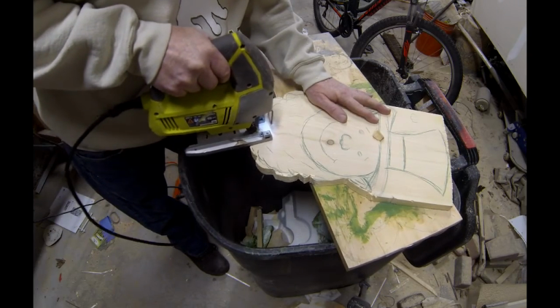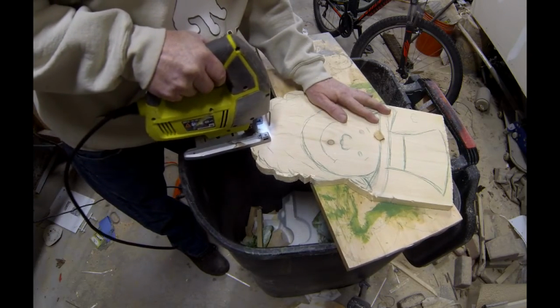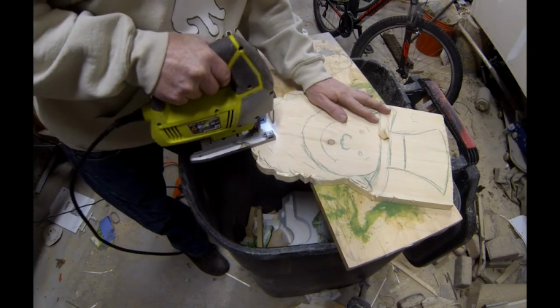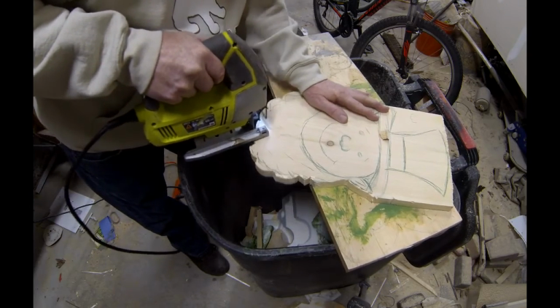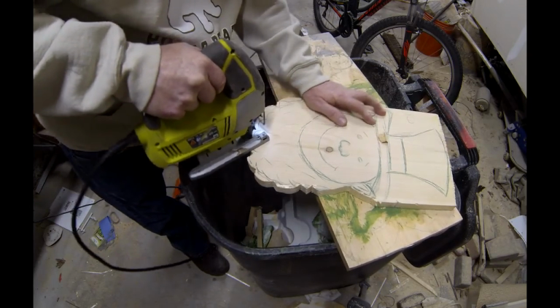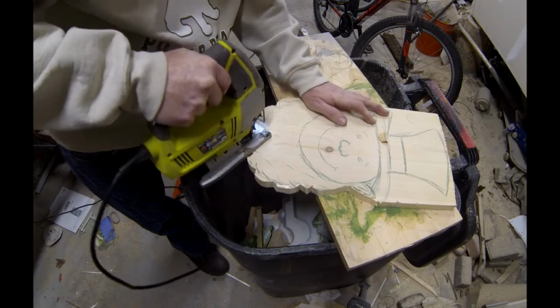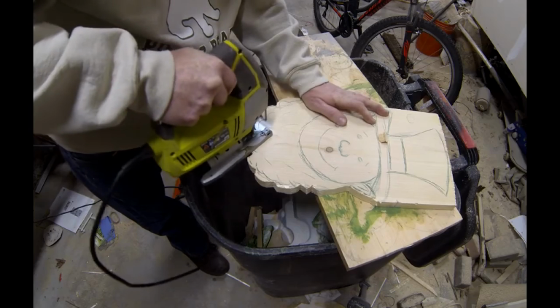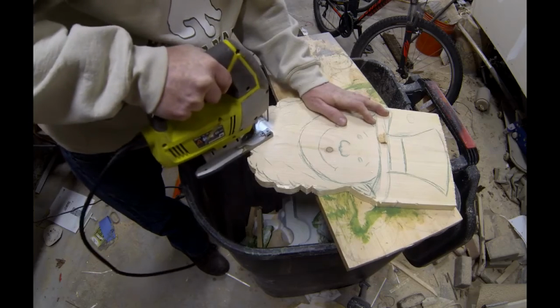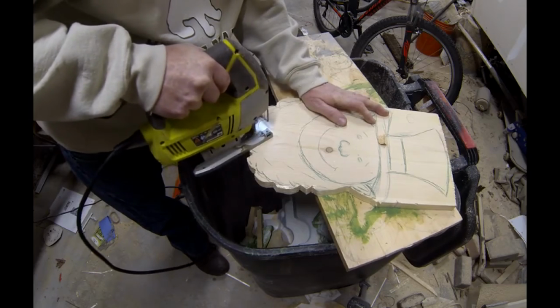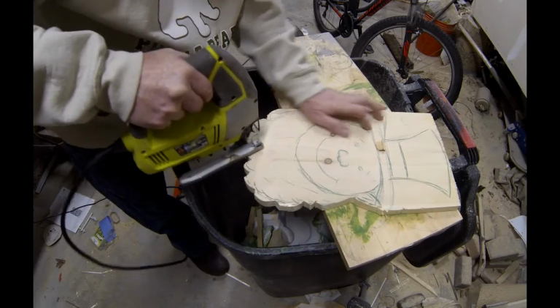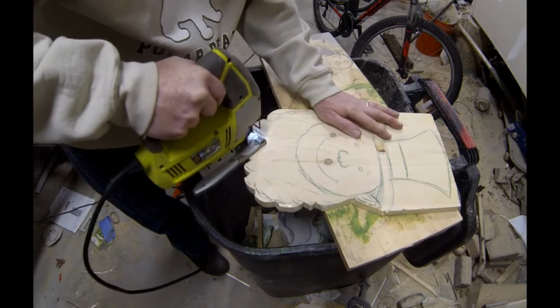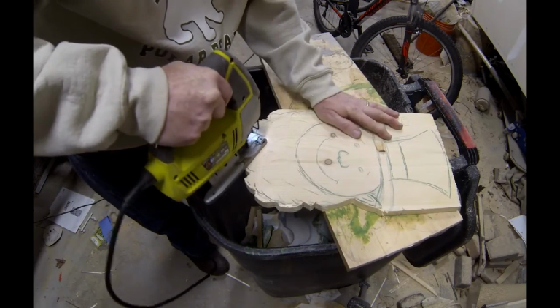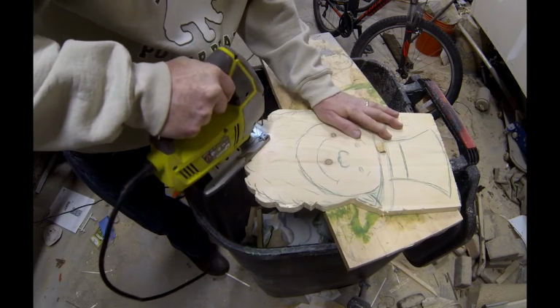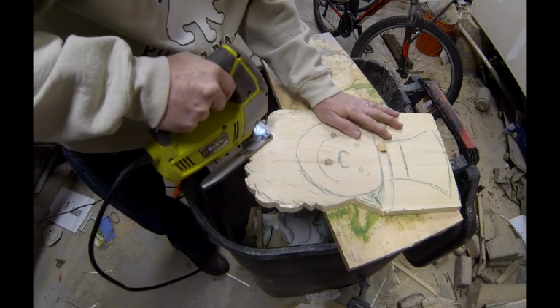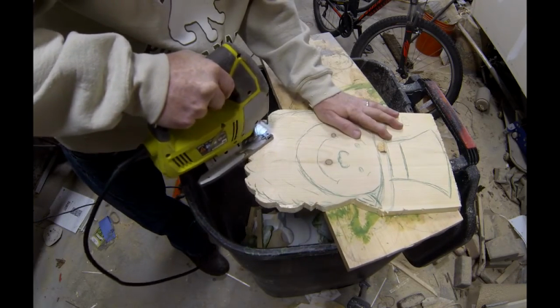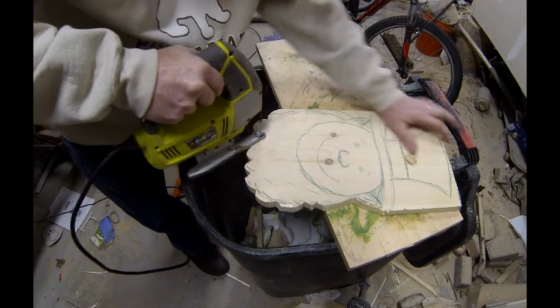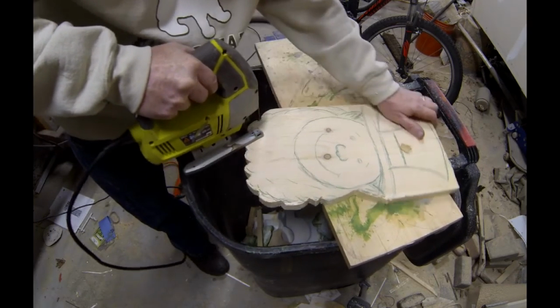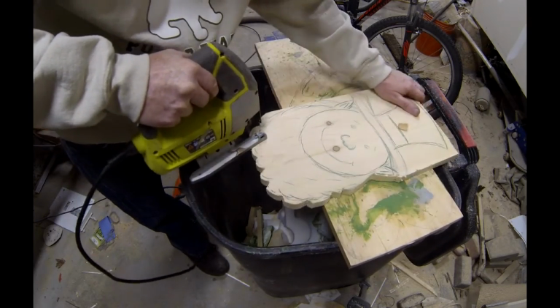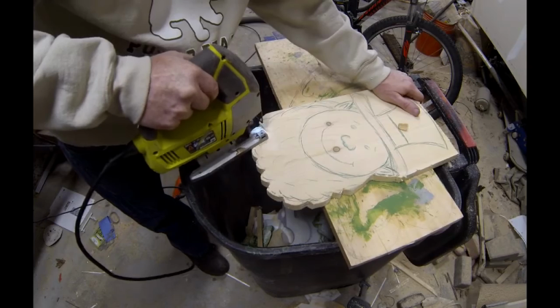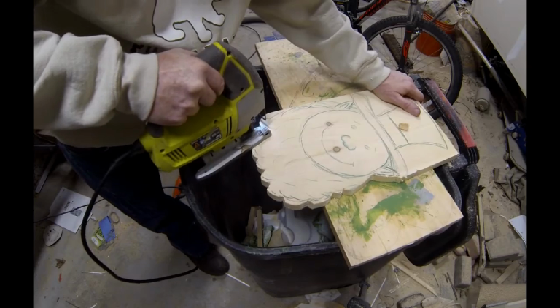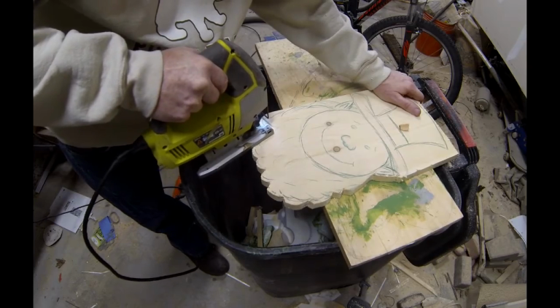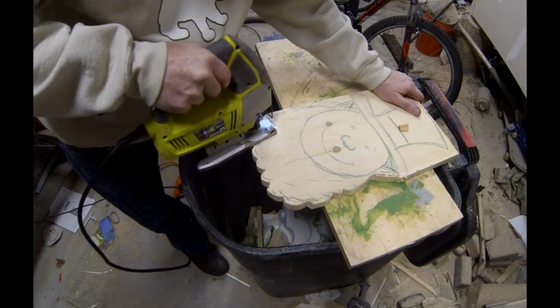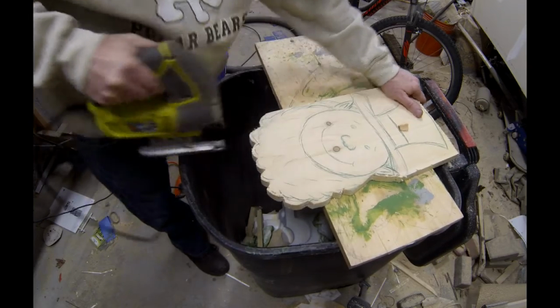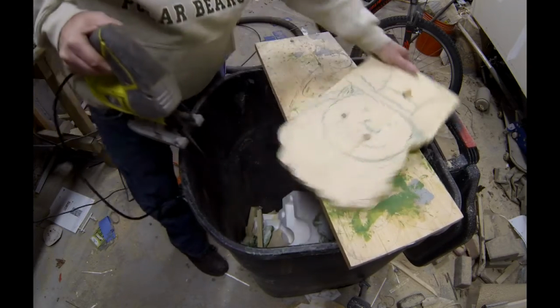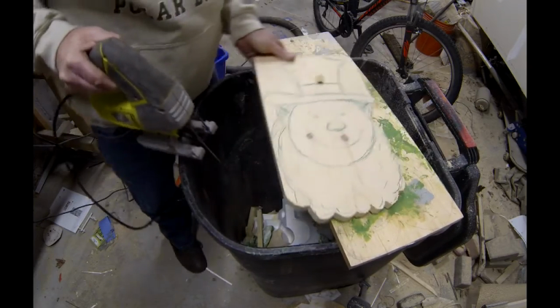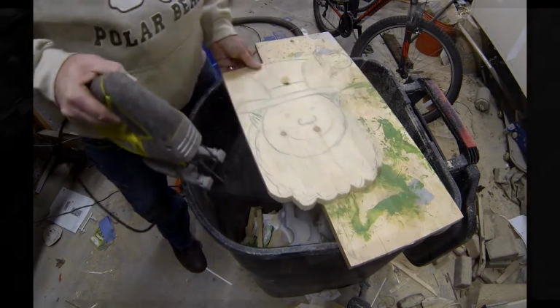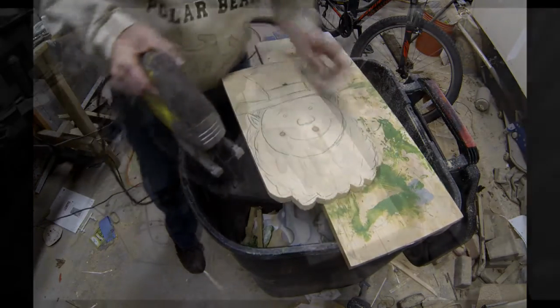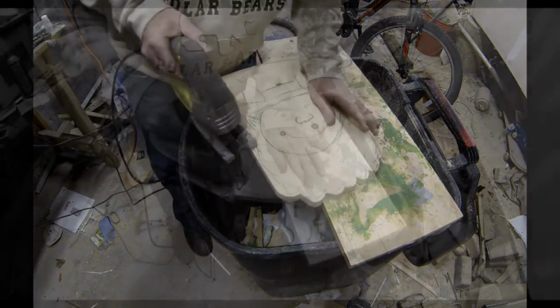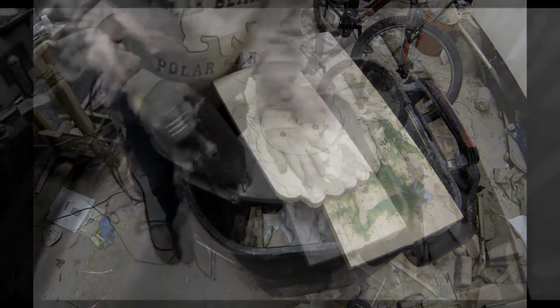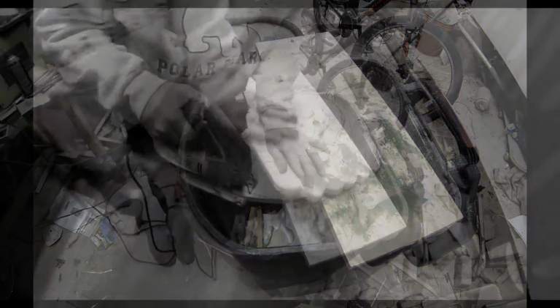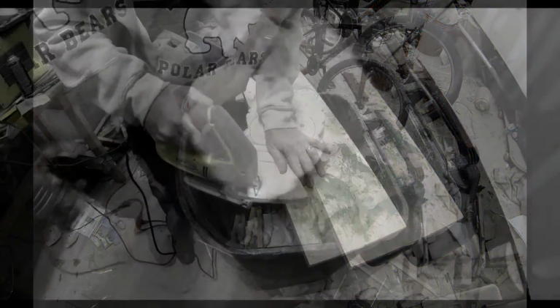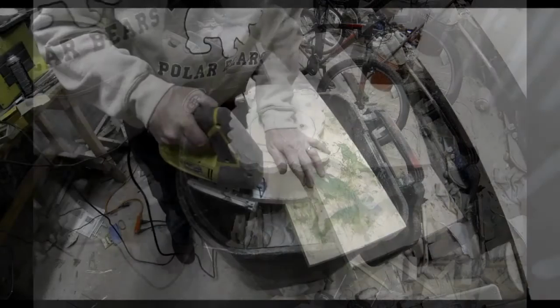I did have to drill a couple of holes in the void between the top of the ear and the hat, and then I was able to insert the jigsaw blade through that drilled hole and continue to cut out.